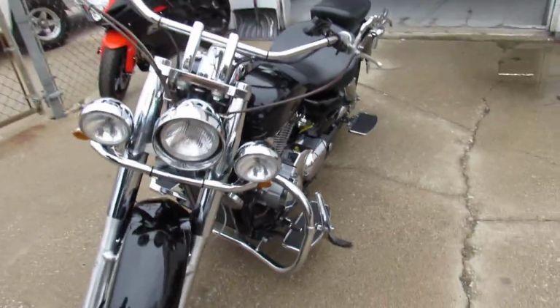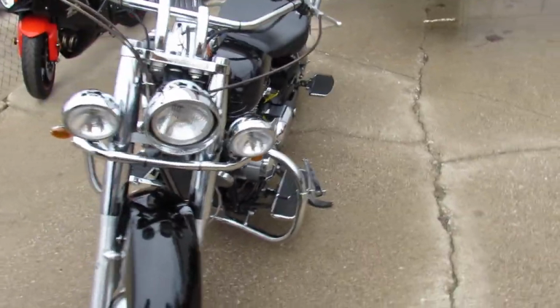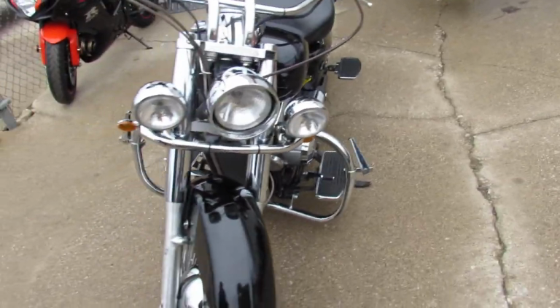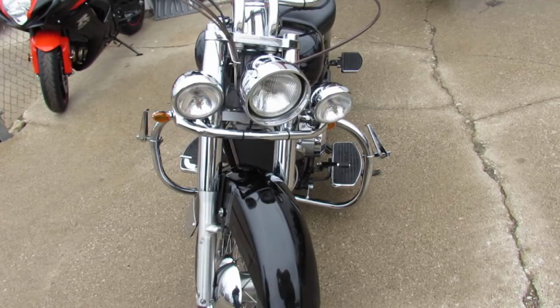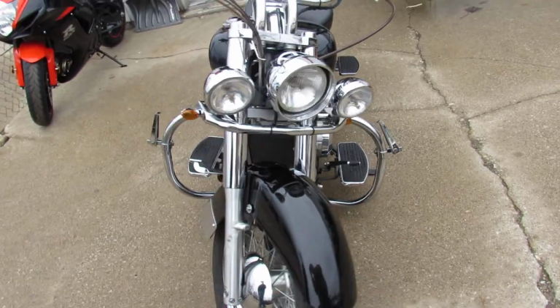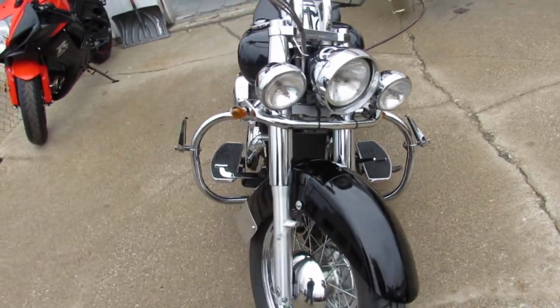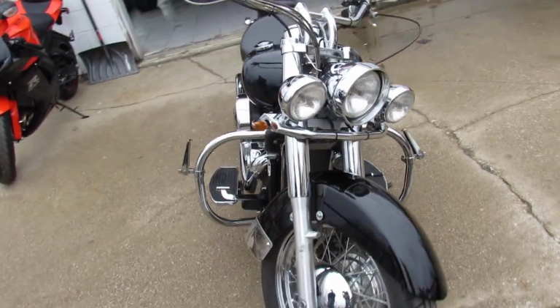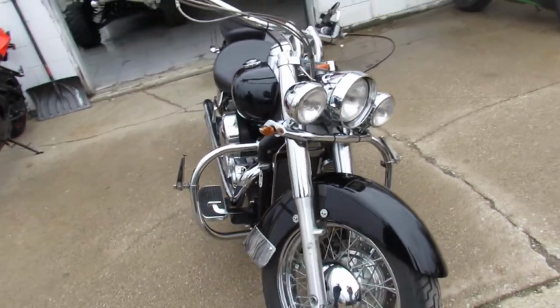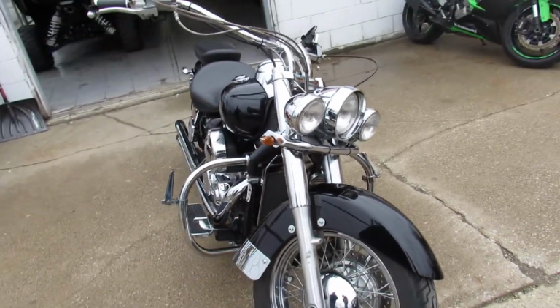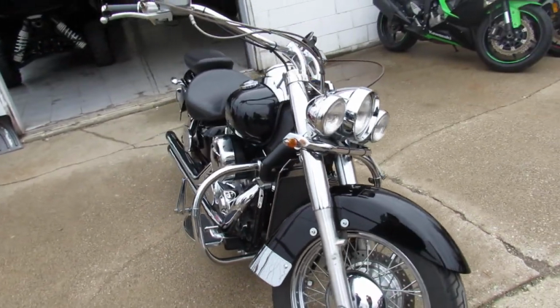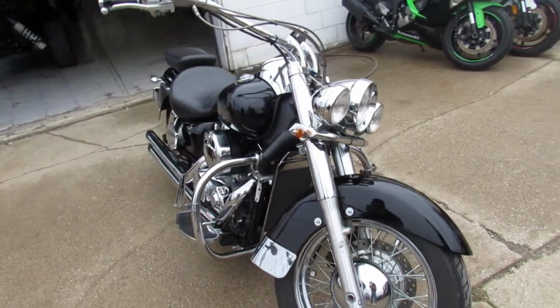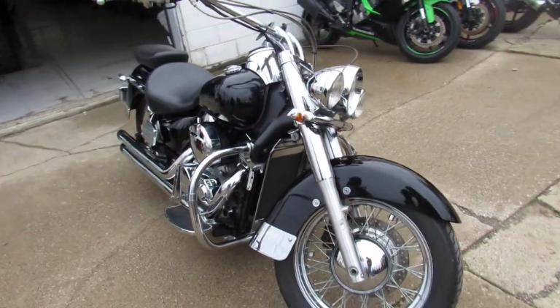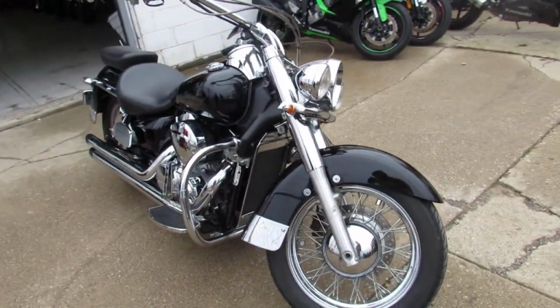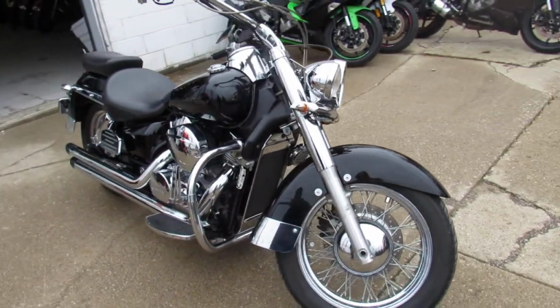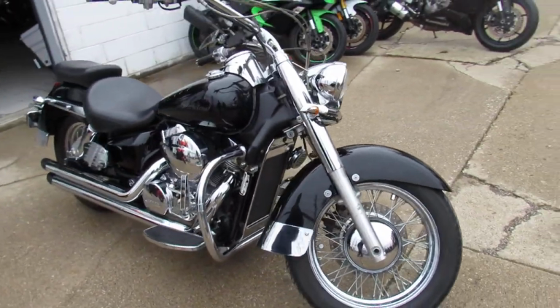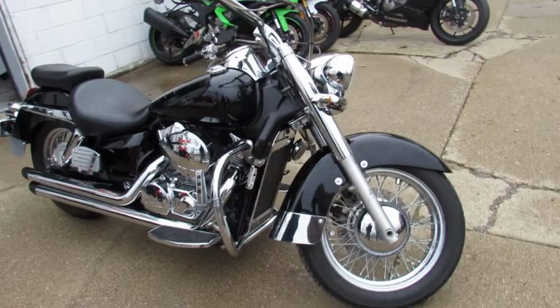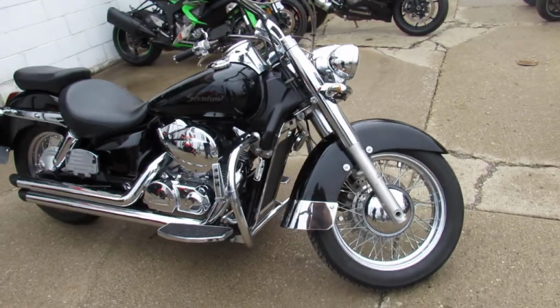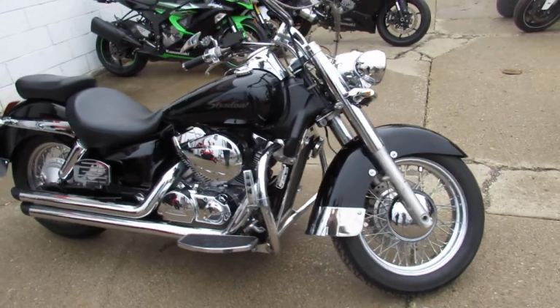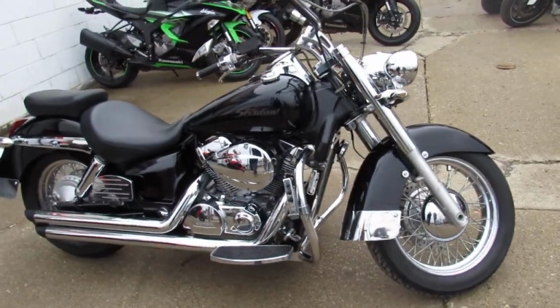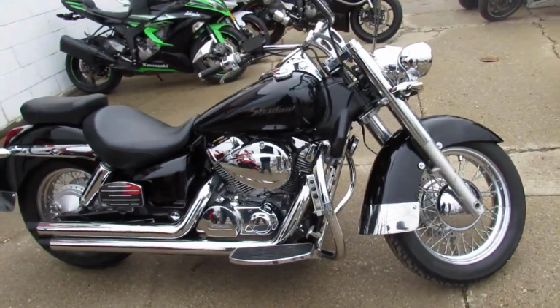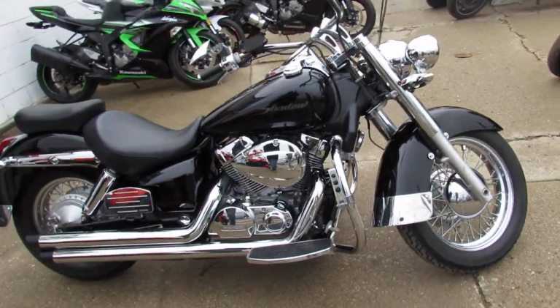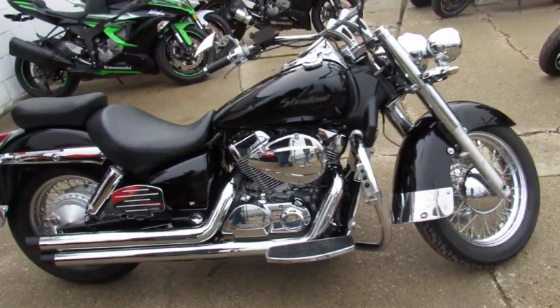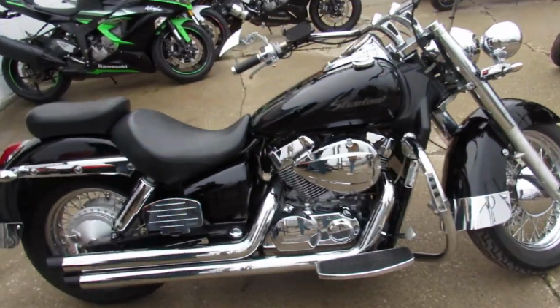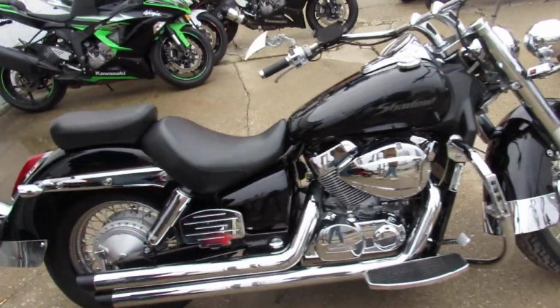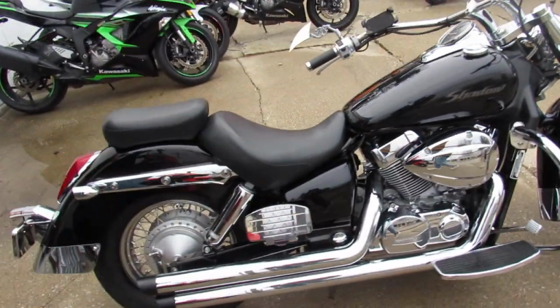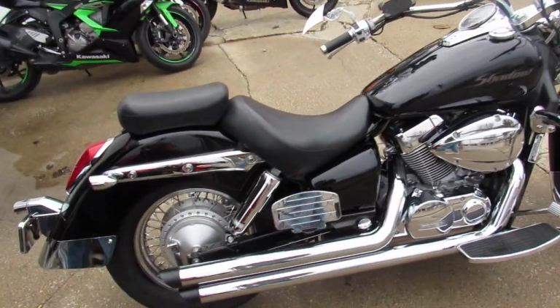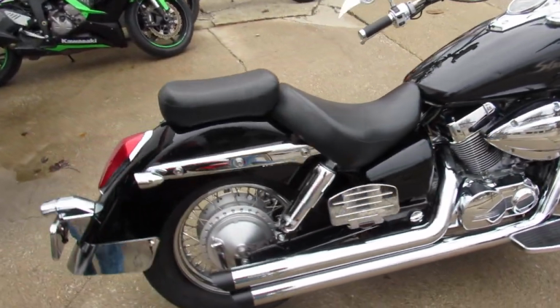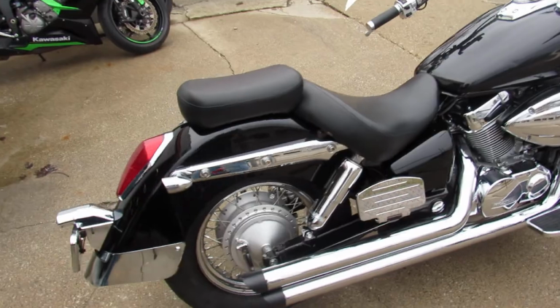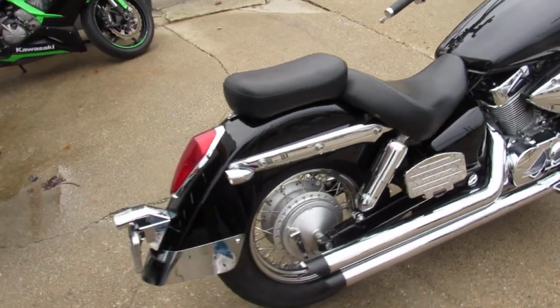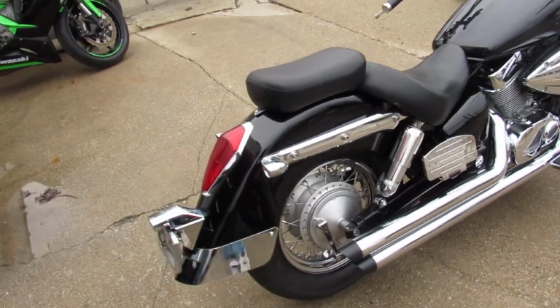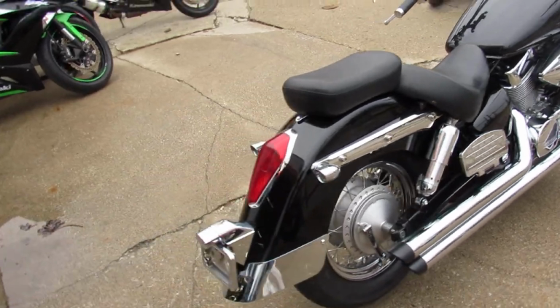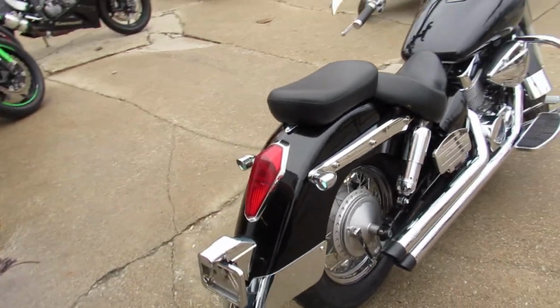All kinds of extras on this thing guys — take a close look. It's got the high gloss black paint that shines like new, tons of chrome, some big old beach bars, Cobra floorboards, highway-packed engine guards, and a Cobra drag exhaust.